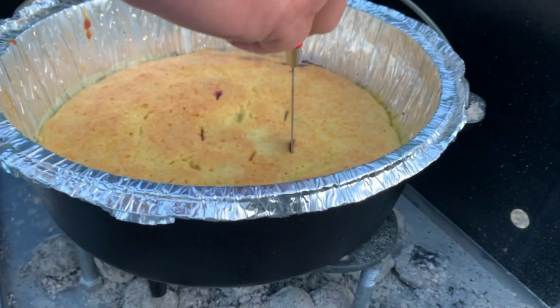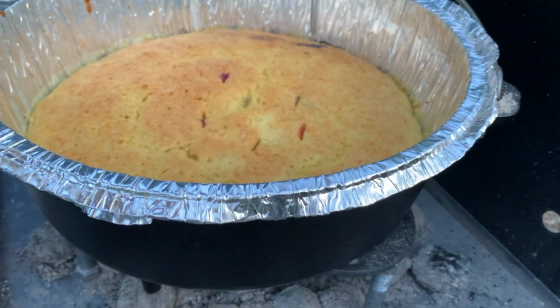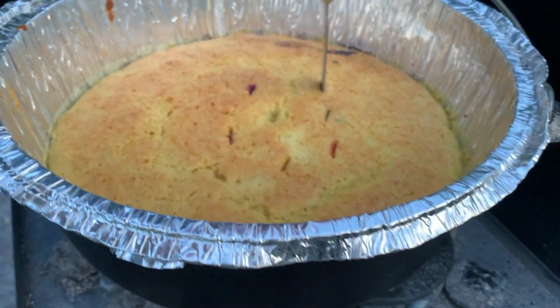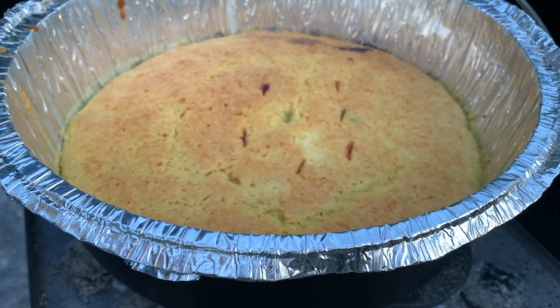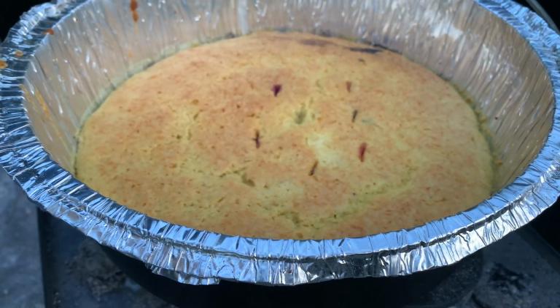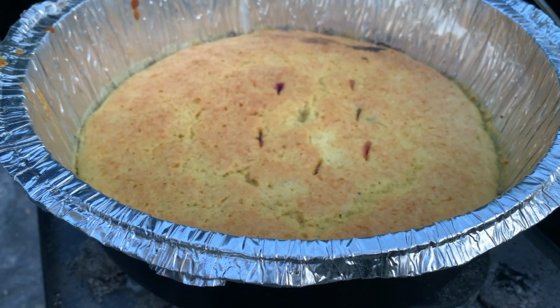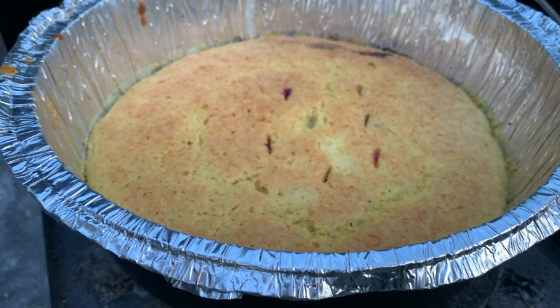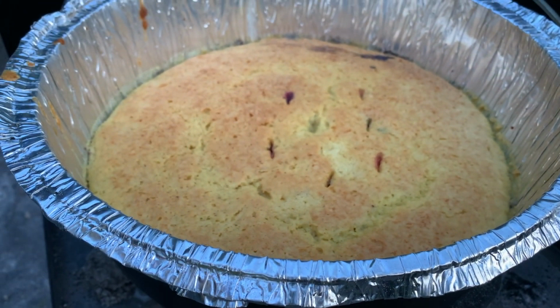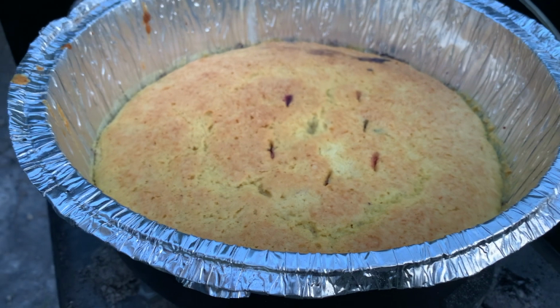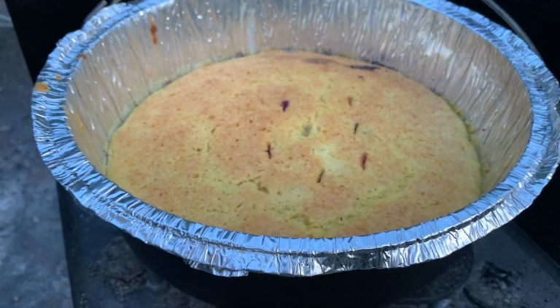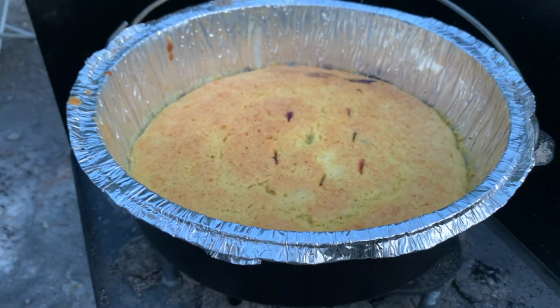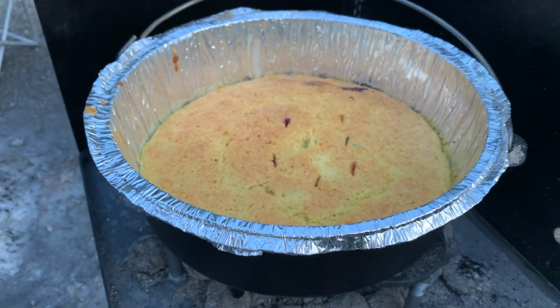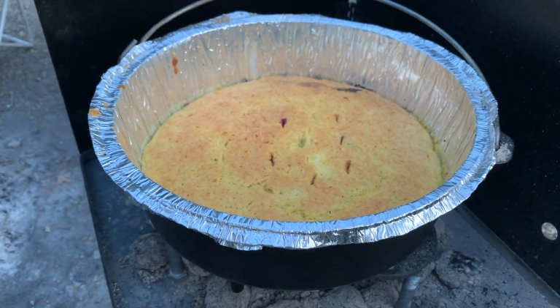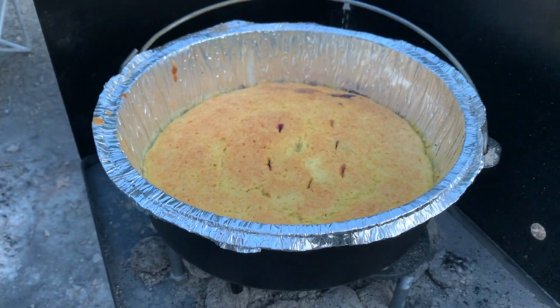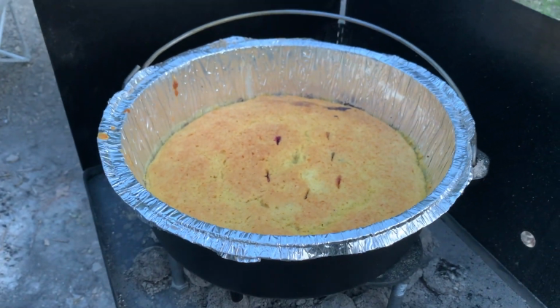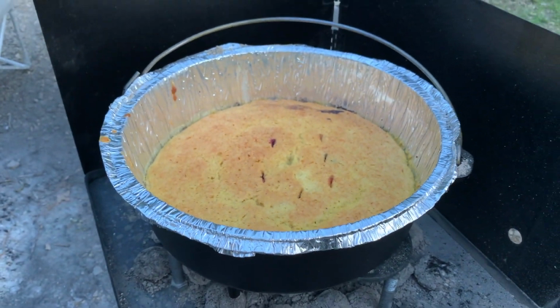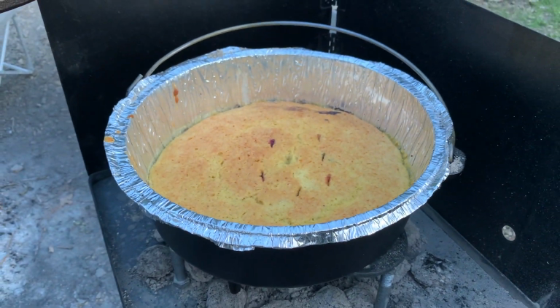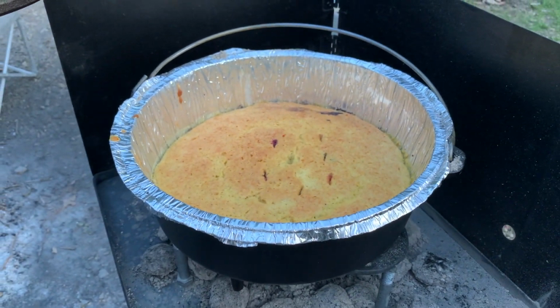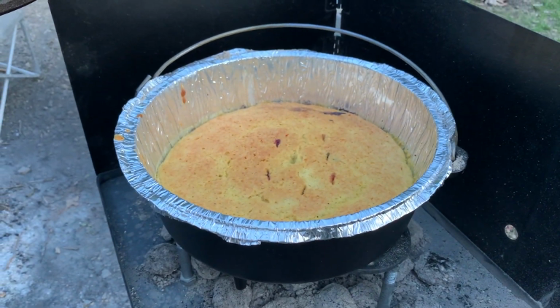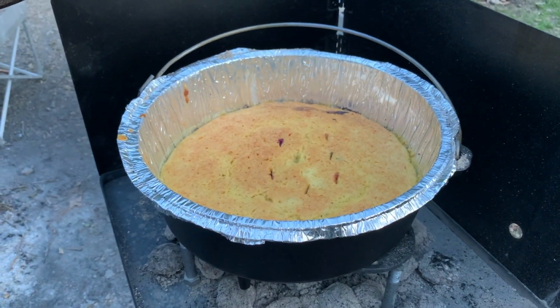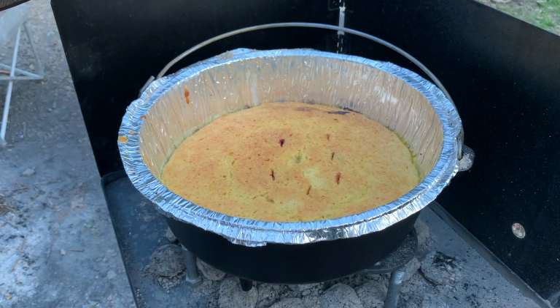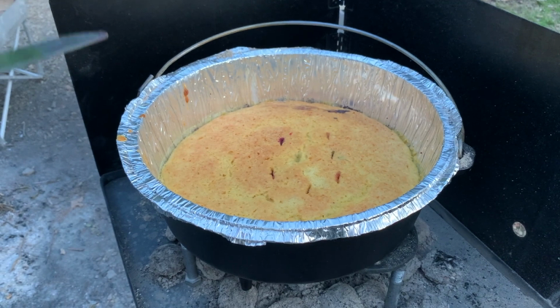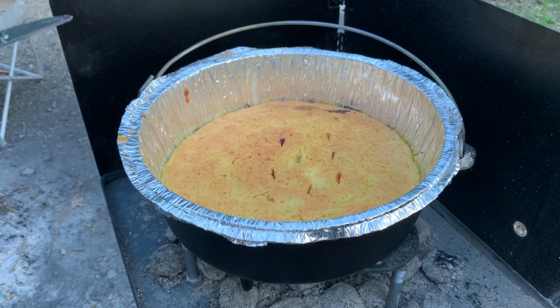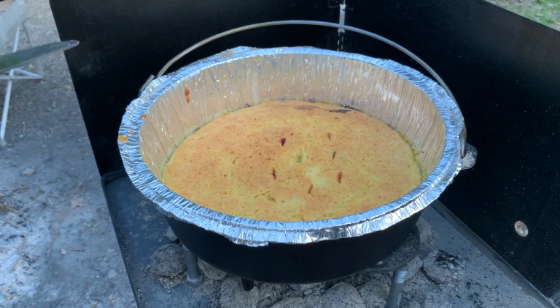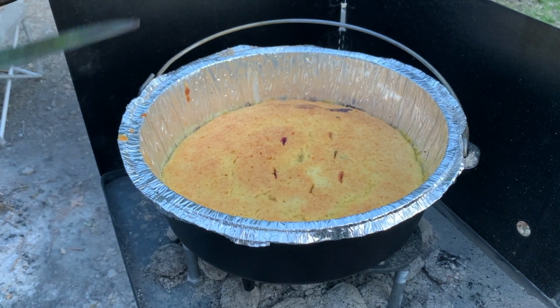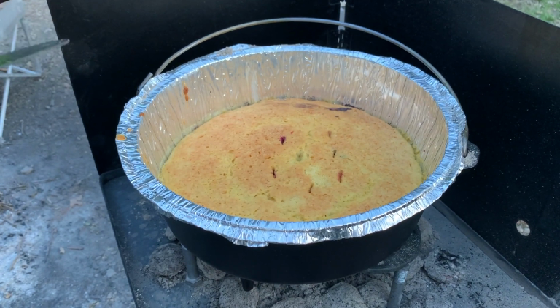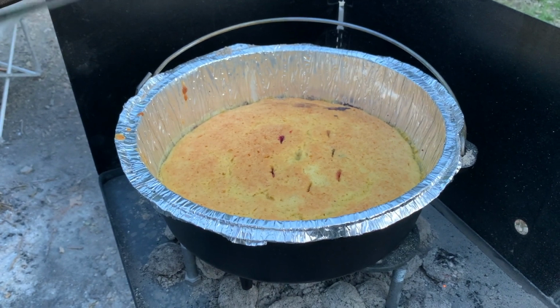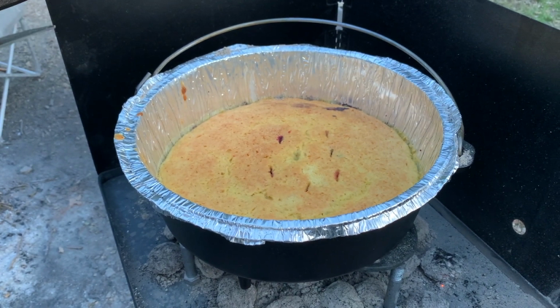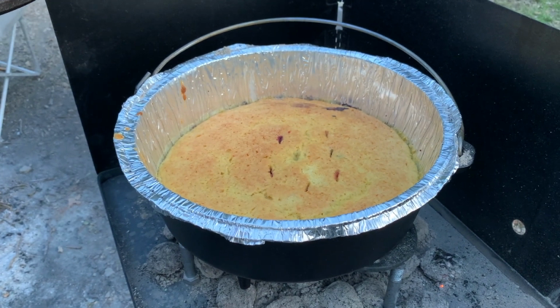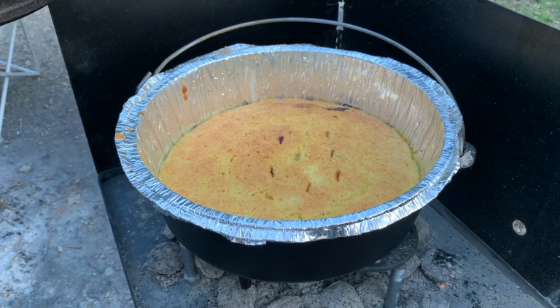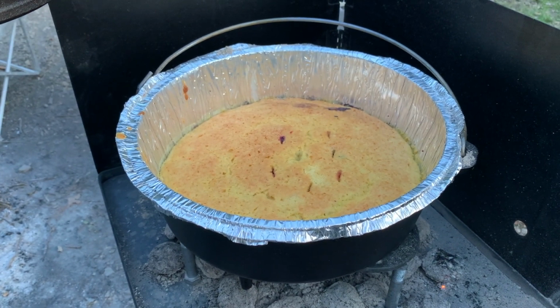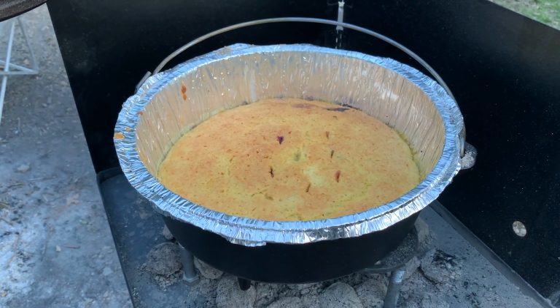This is done. I wish you could smell it — it smells so good. The lemon smell coming off that curd is fantastic. So what we're going to do now is take it off the fire, let it cool down just a little bit, and we're going to dip in and see how it tastes.